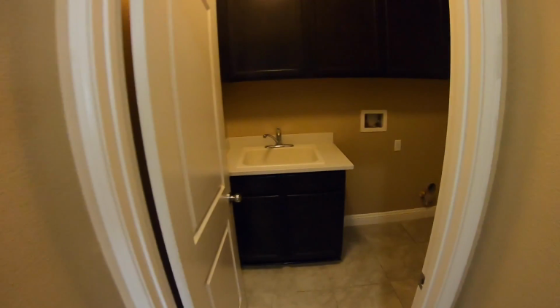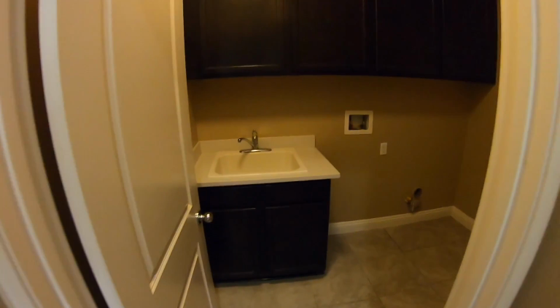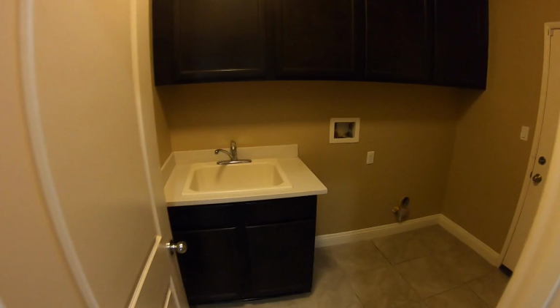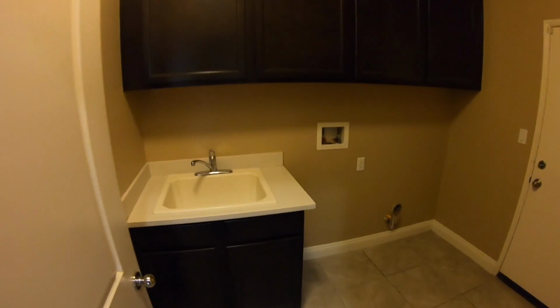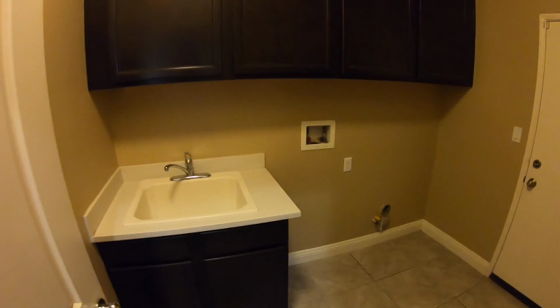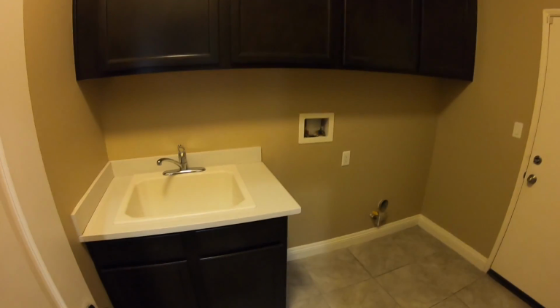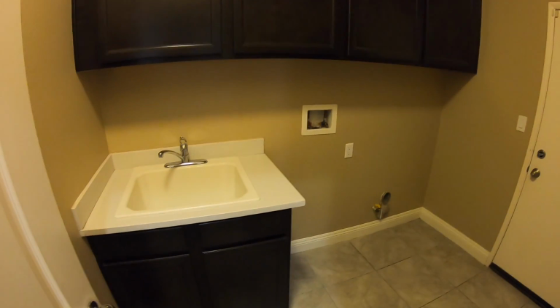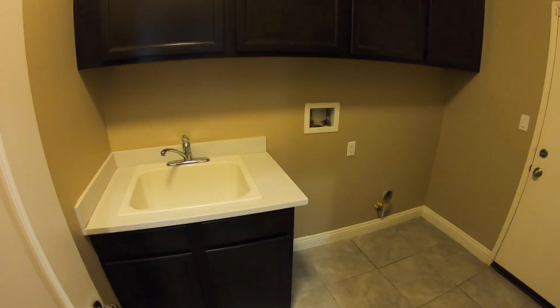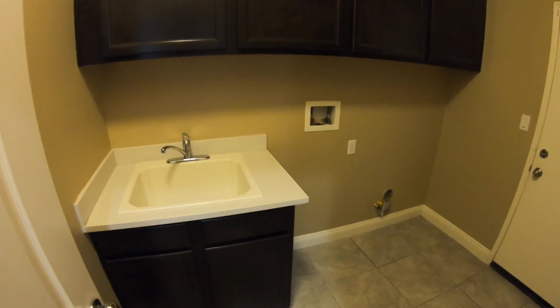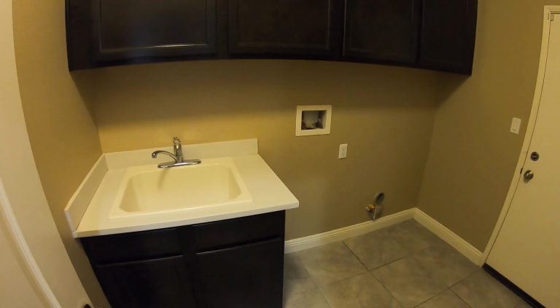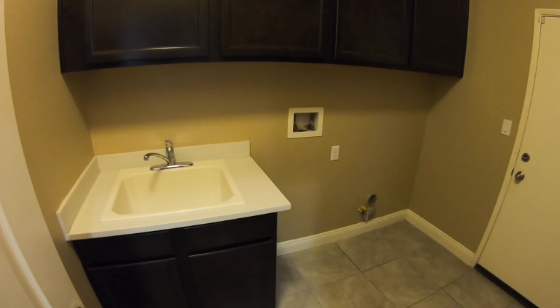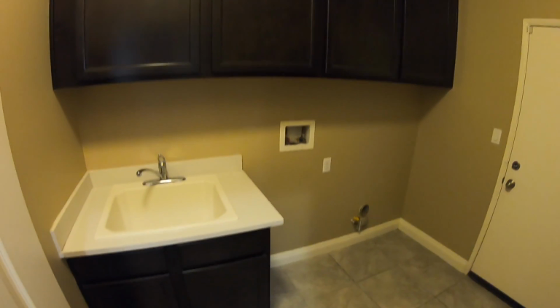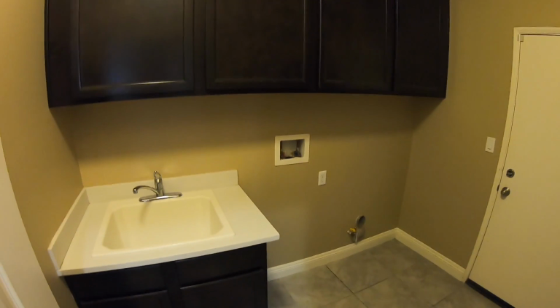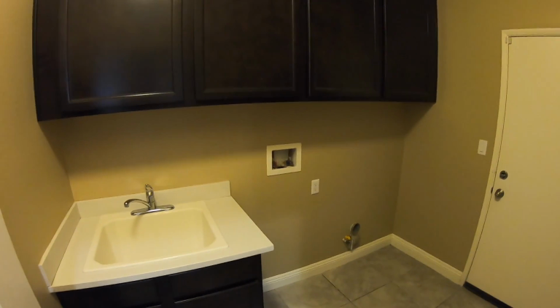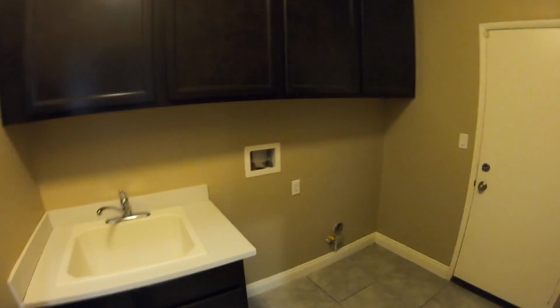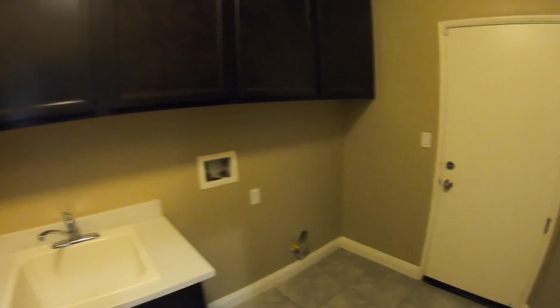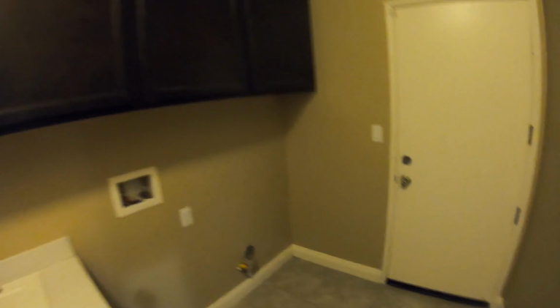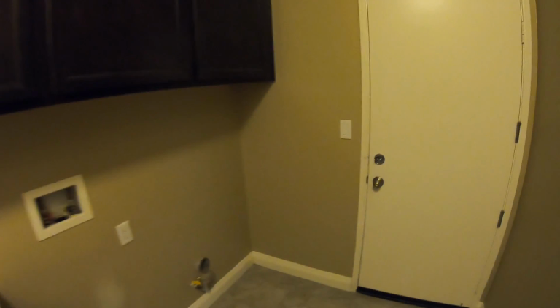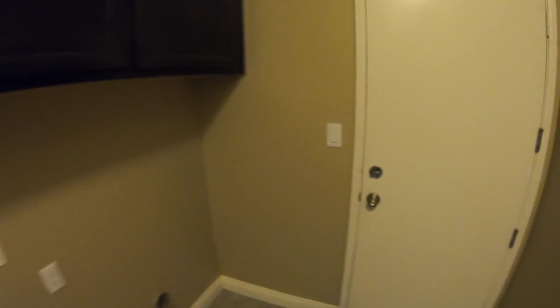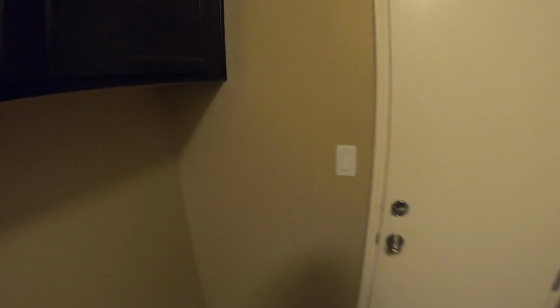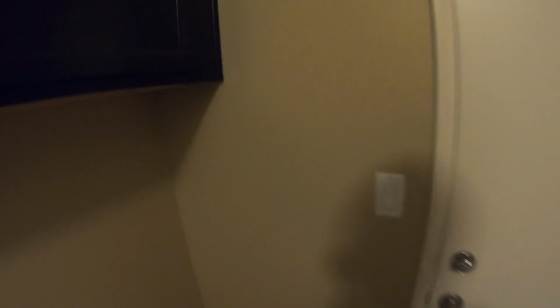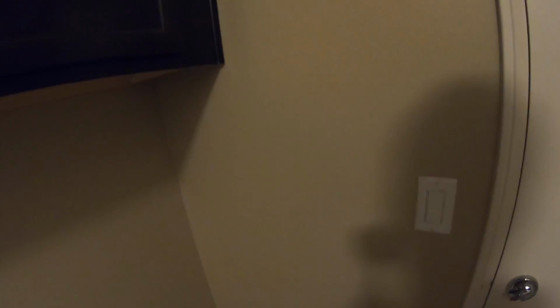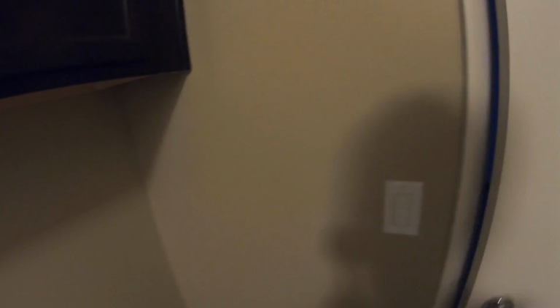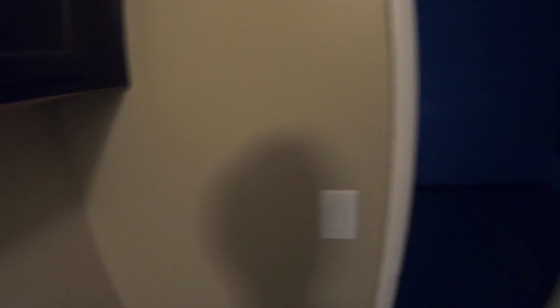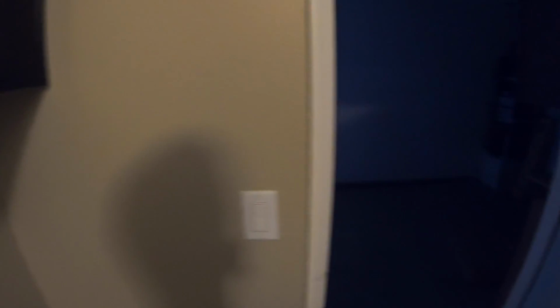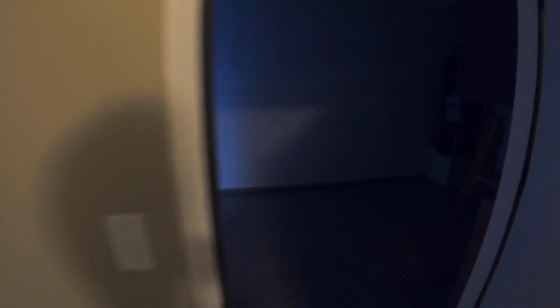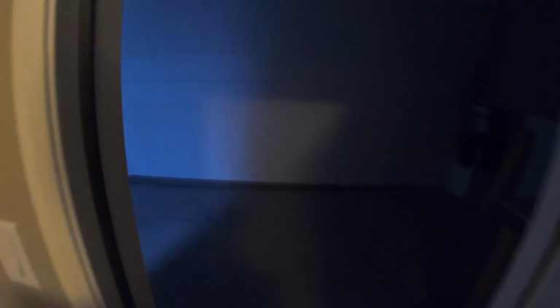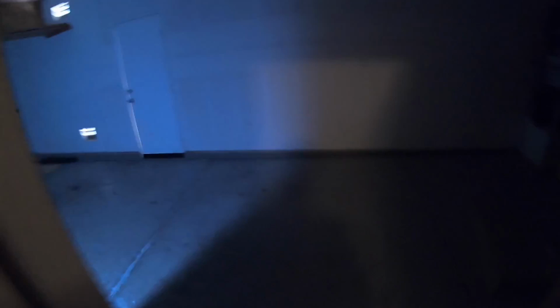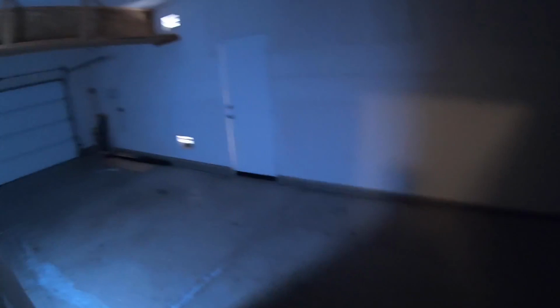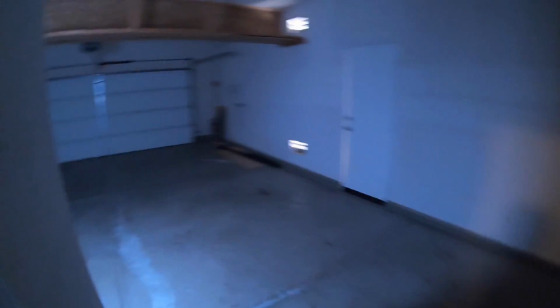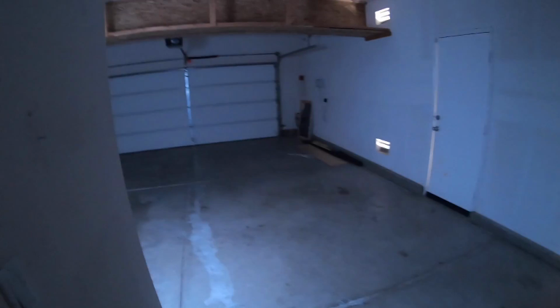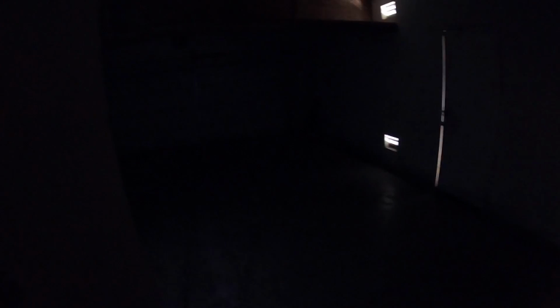Lastly, we're getting into the laundry room. A great feature is it has a sink inside the laundry room — not seen very often in a lot of the houses we have. And then we have this great three-car garage.